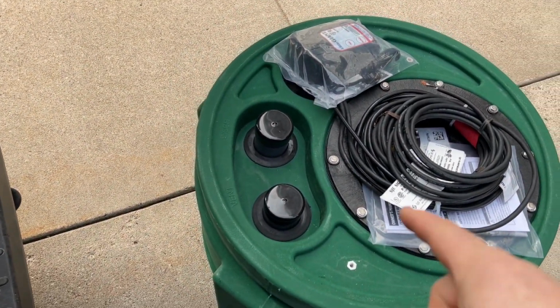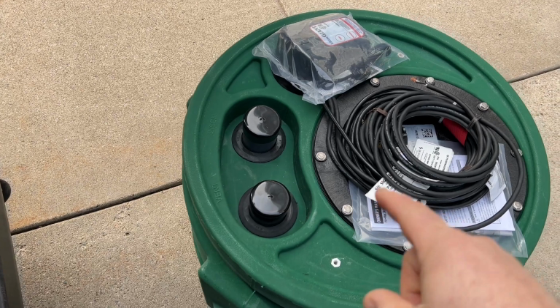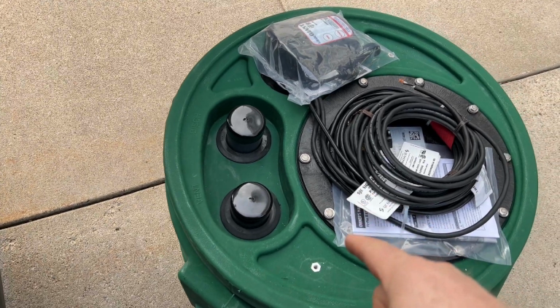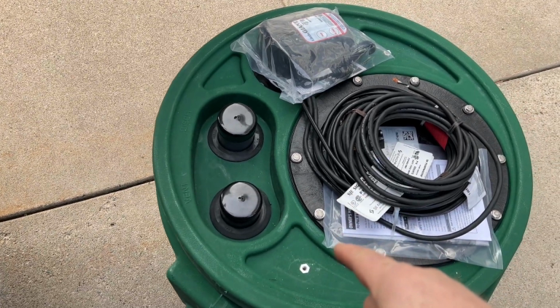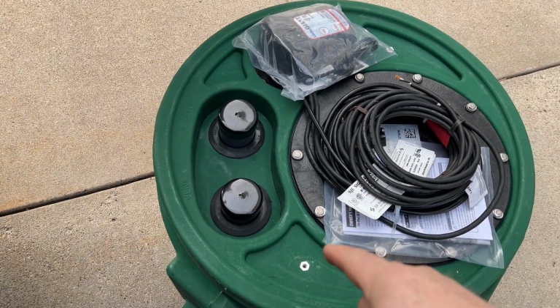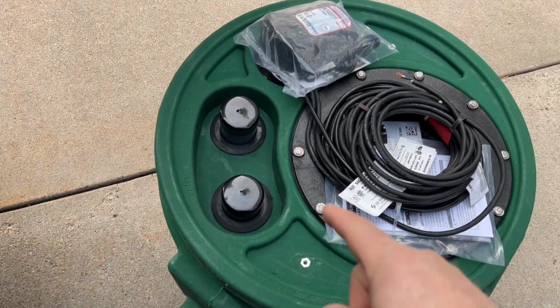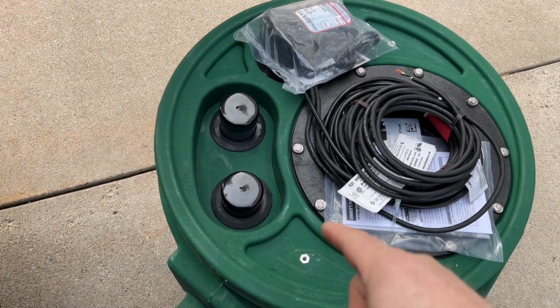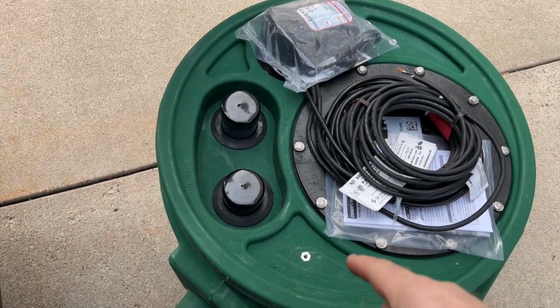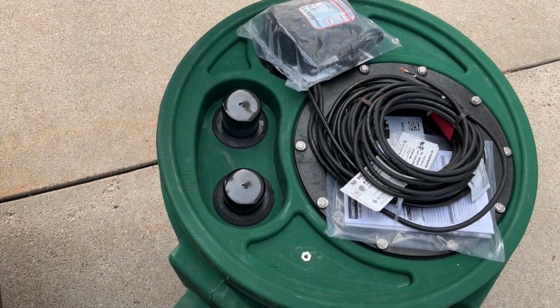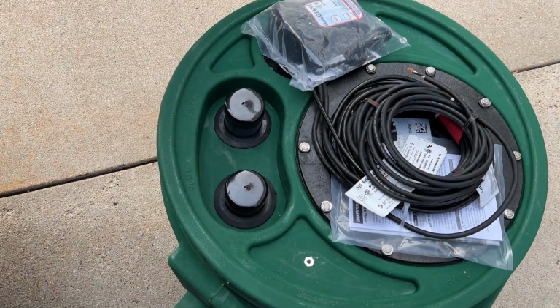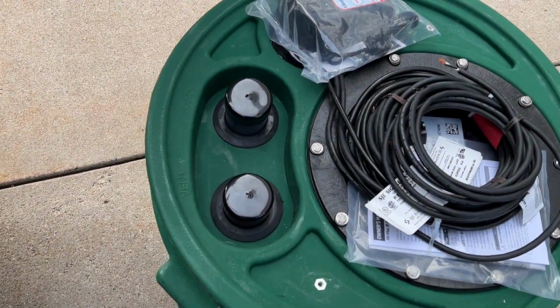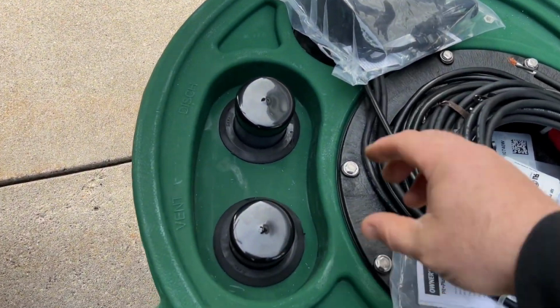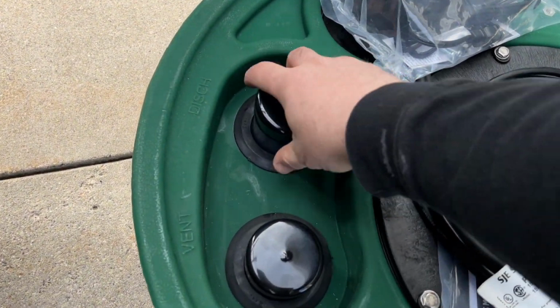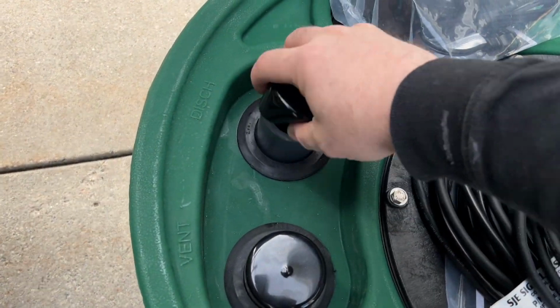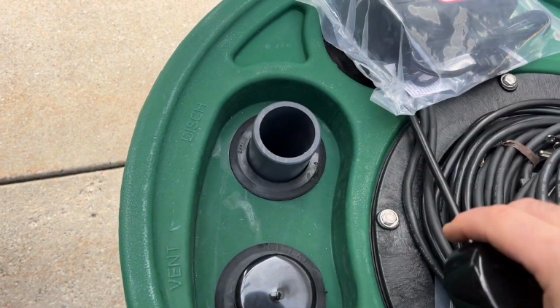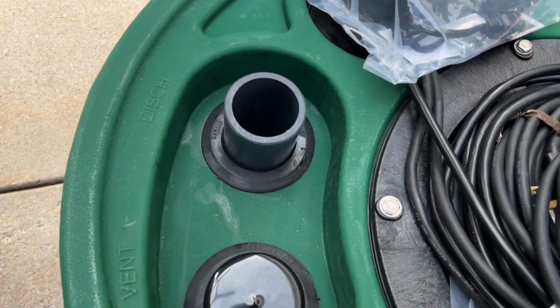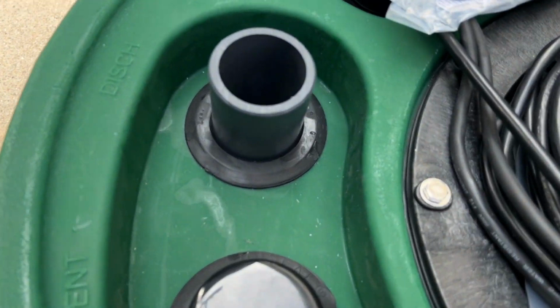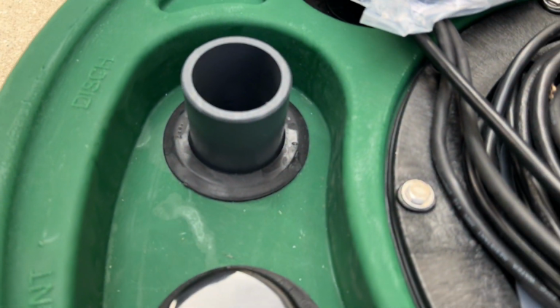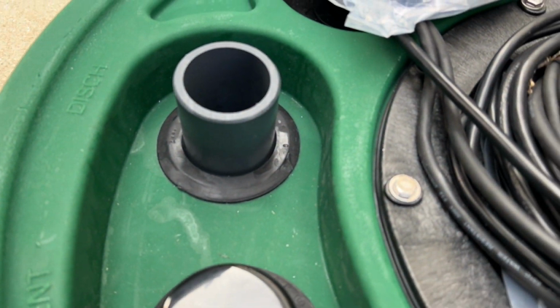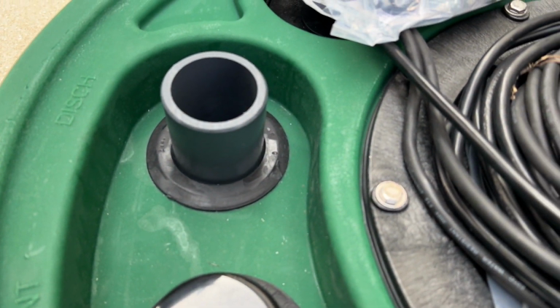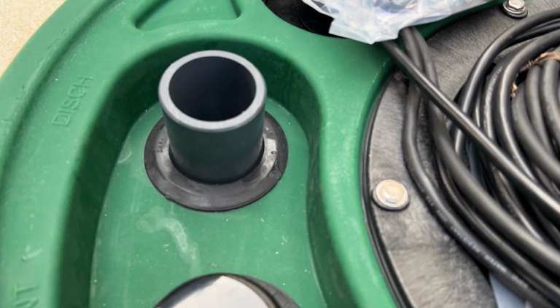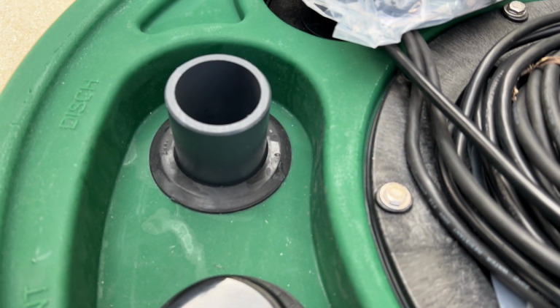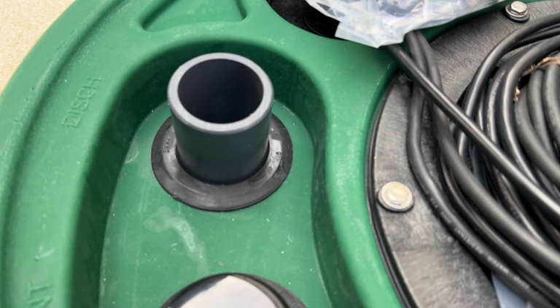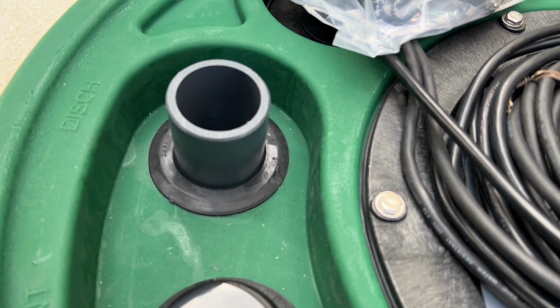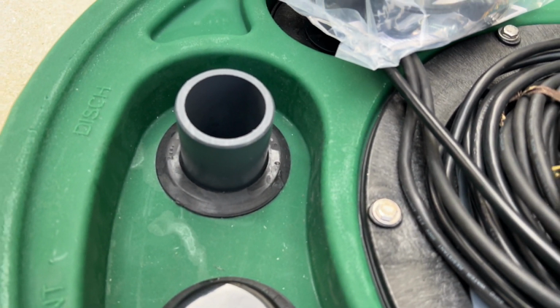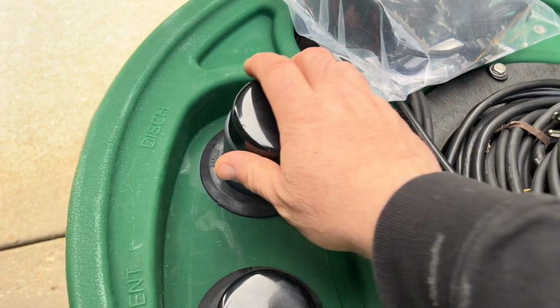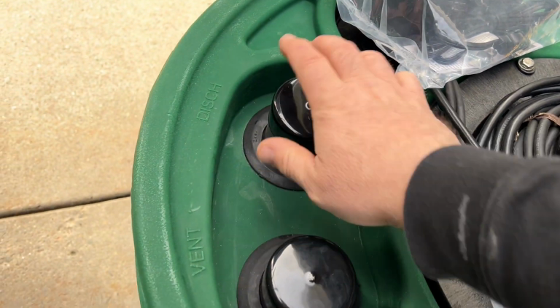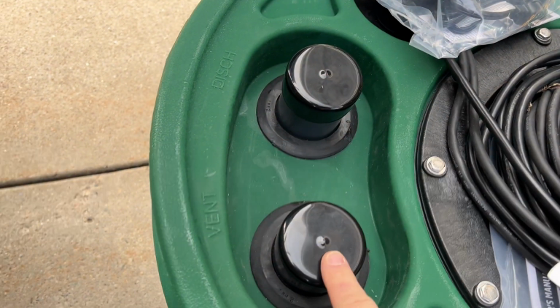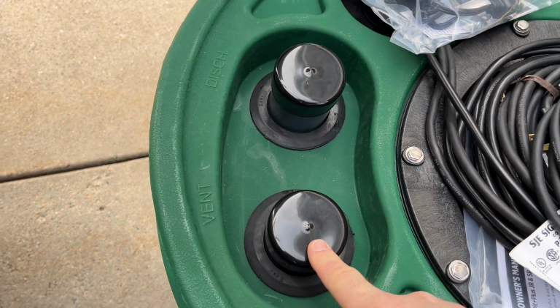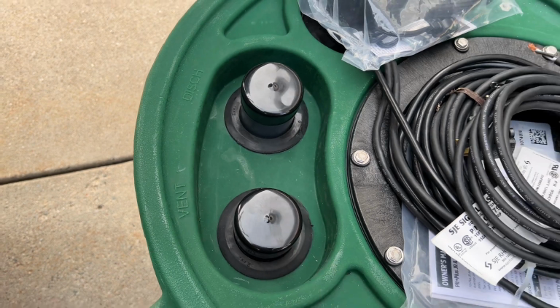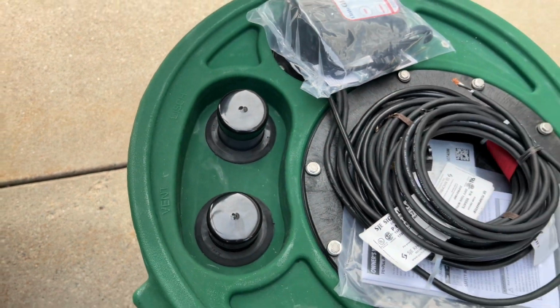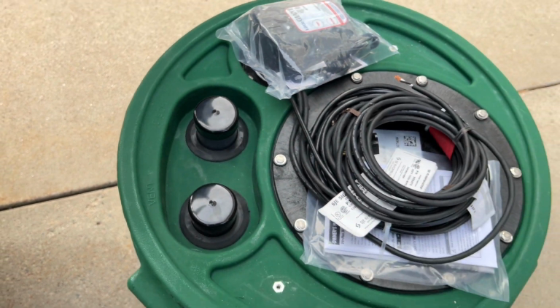There's a cast iron pump in here with a 2-inch discharge. This is 2-inch PVC connections, so that's your discharge there. And then you've got your vent, same thing, 2-inch PVC.